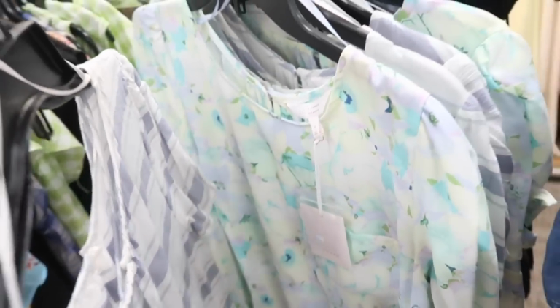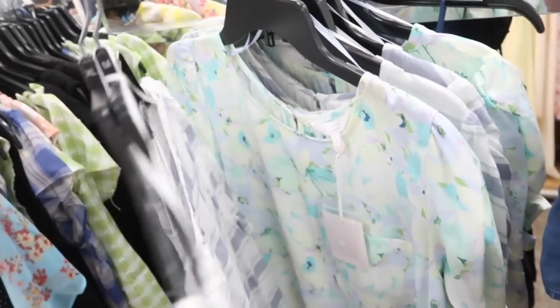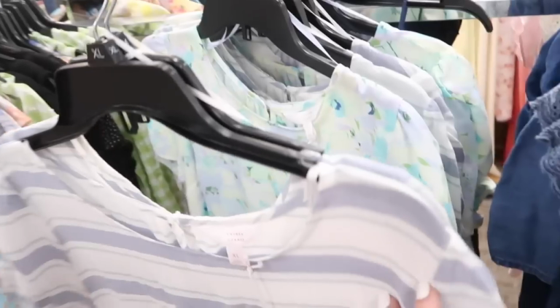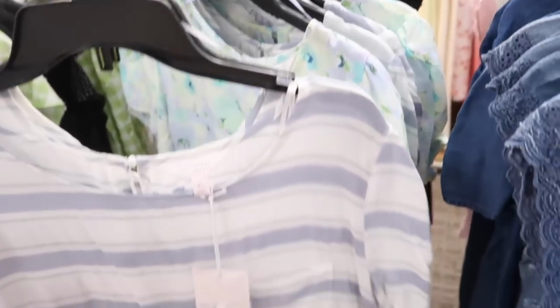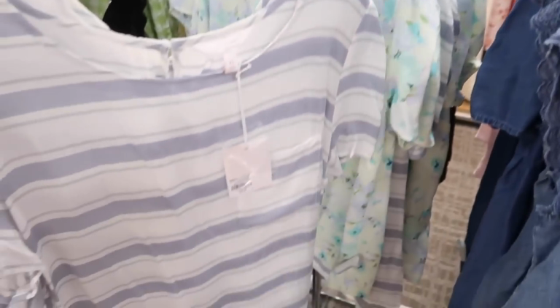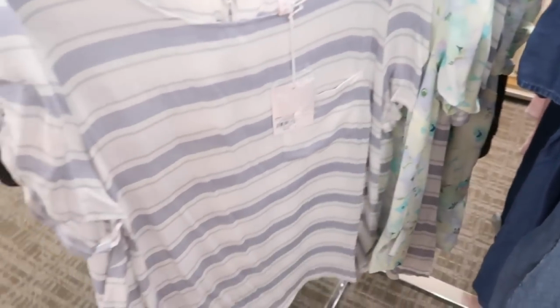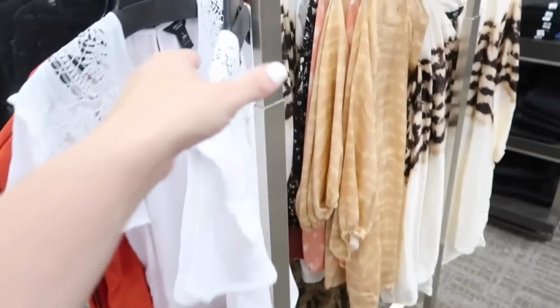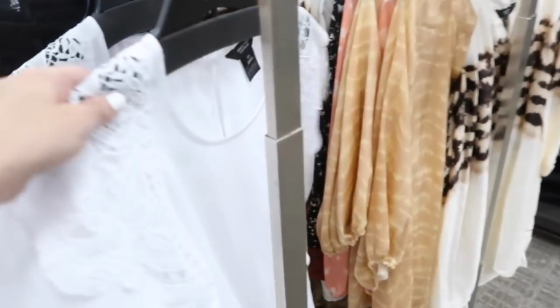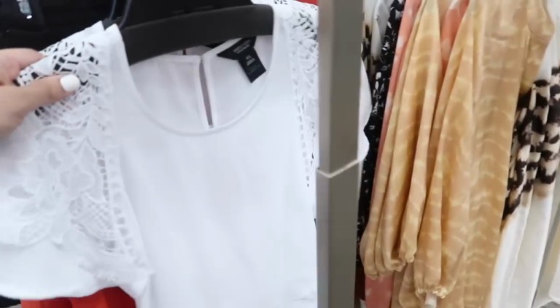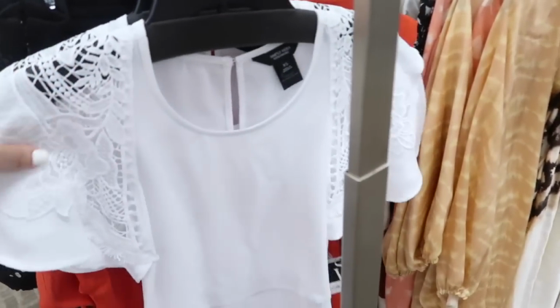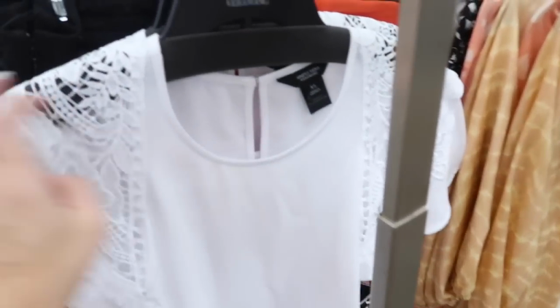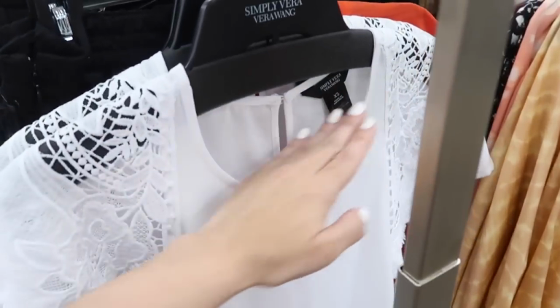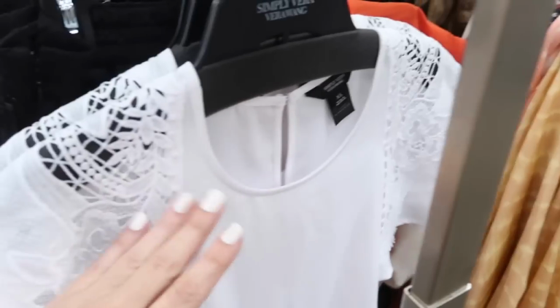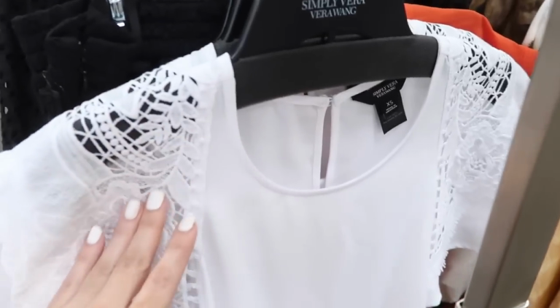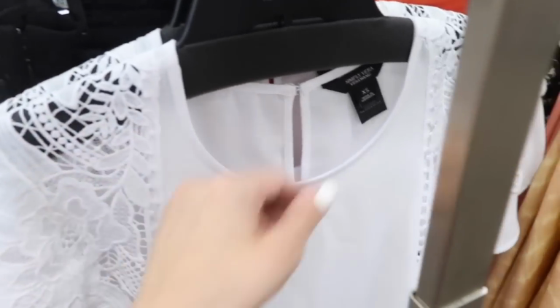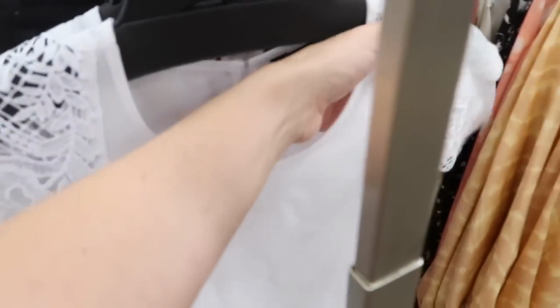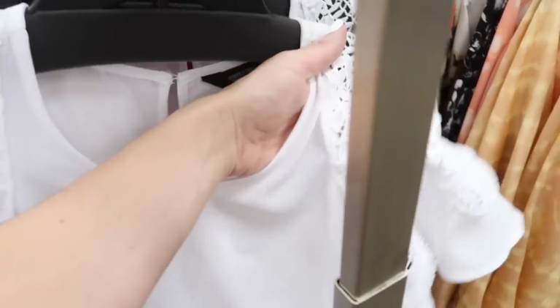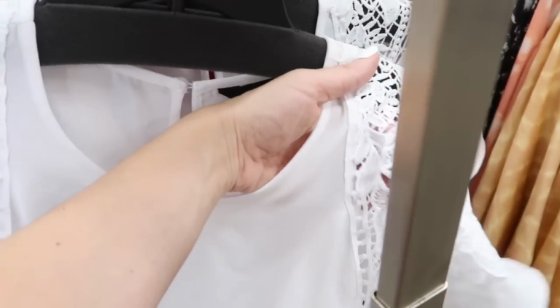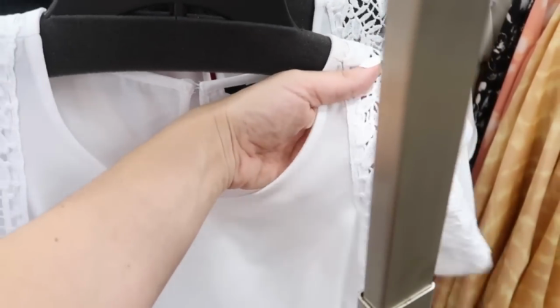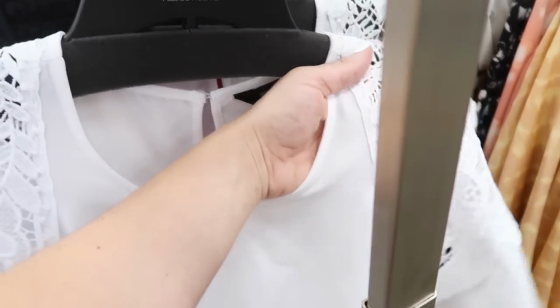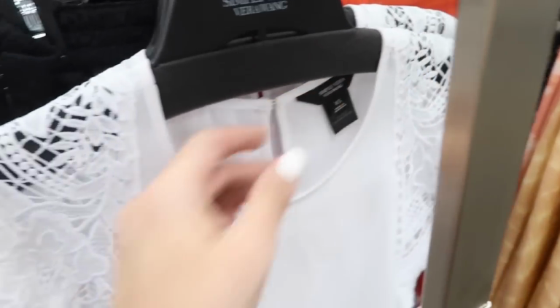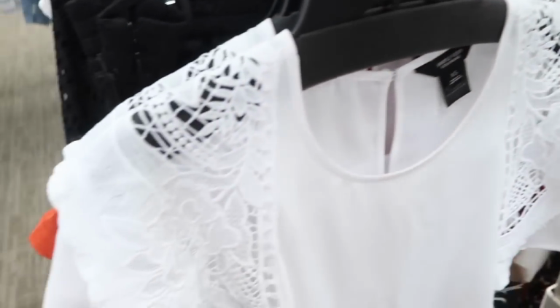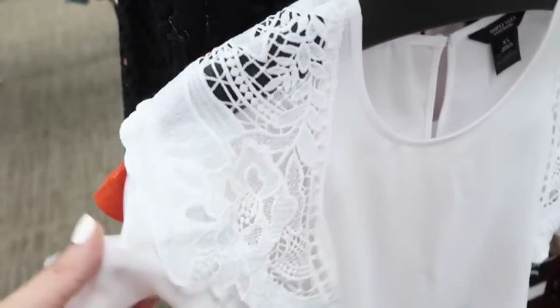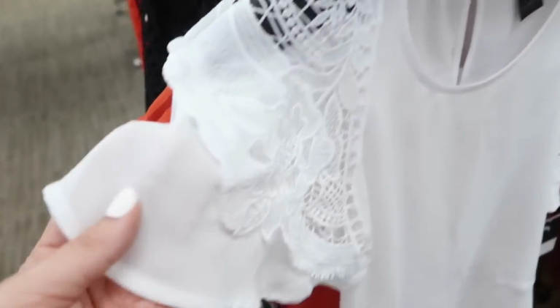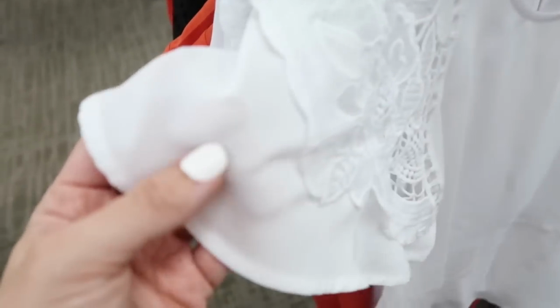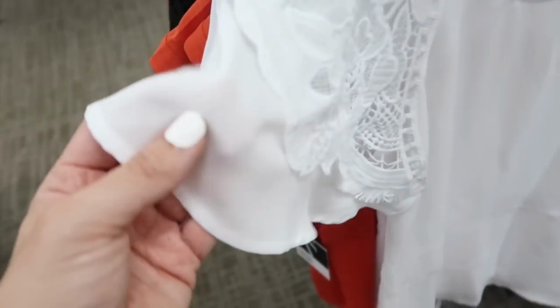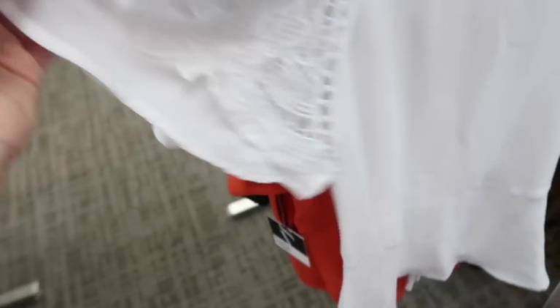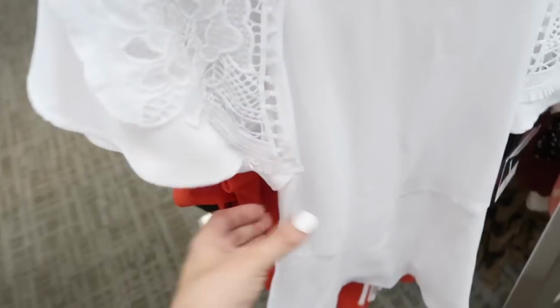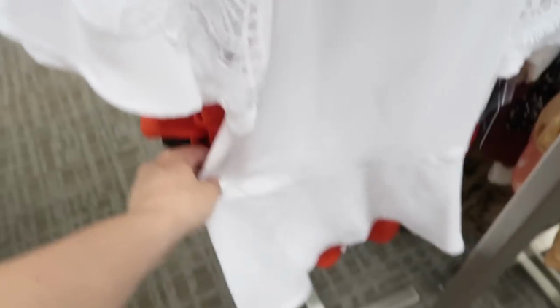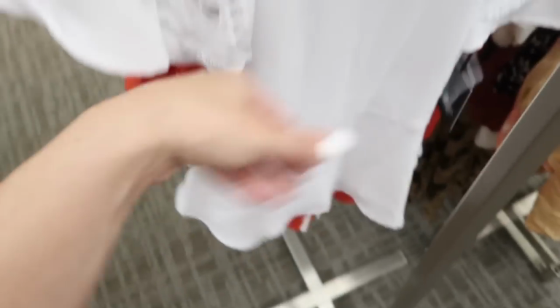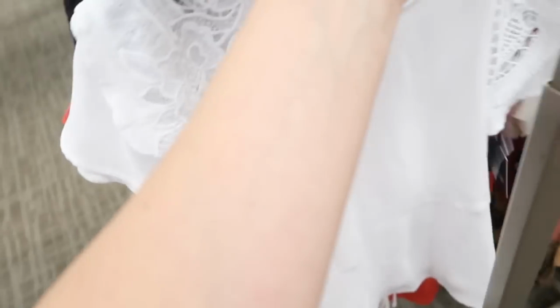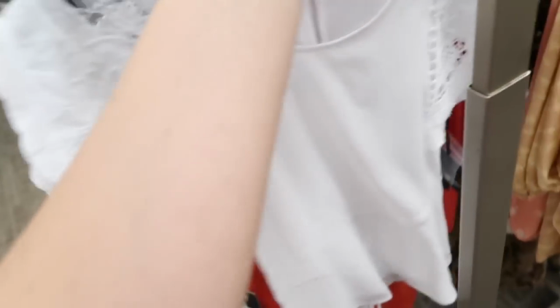They're $30, so on sale for $26.99. New top from Simply Vera — this has that higher neckline with this eyelet or crocheted trim, flutter sleeve, the material is a little thicker with the peplum, it's so pretty.